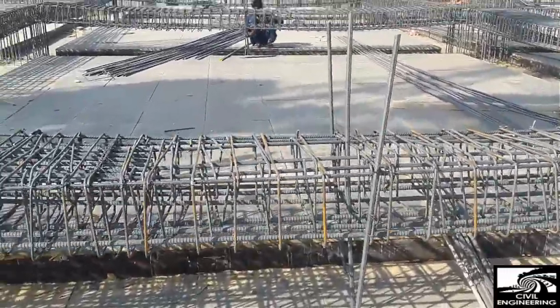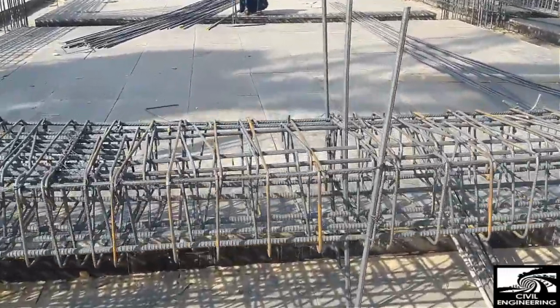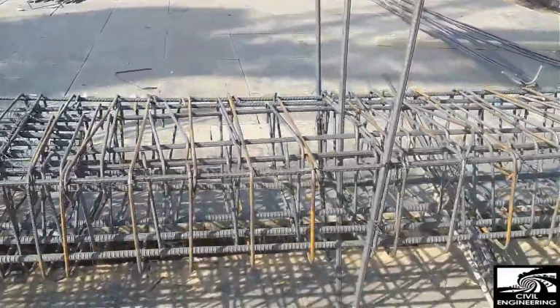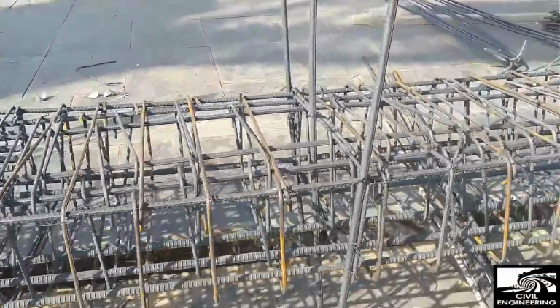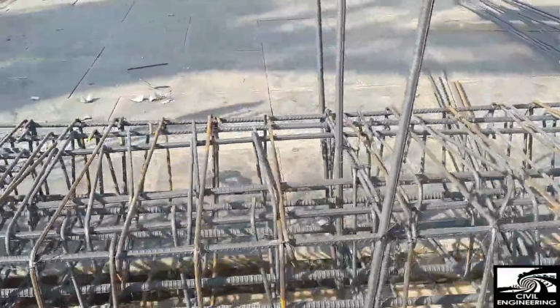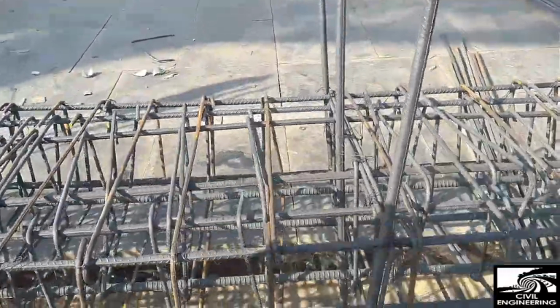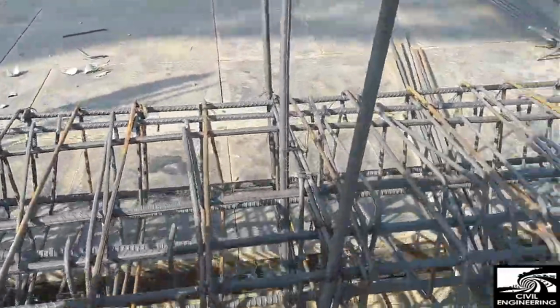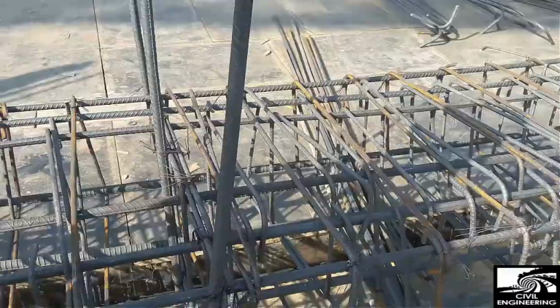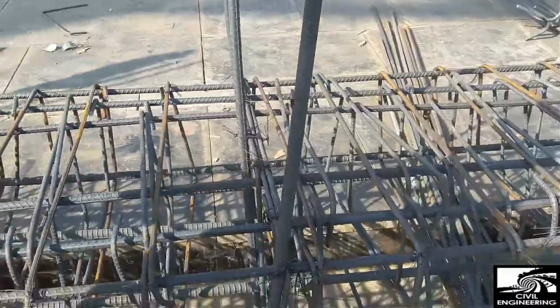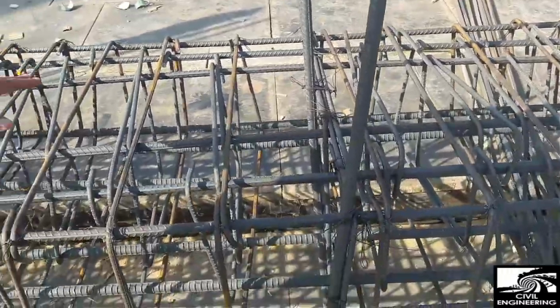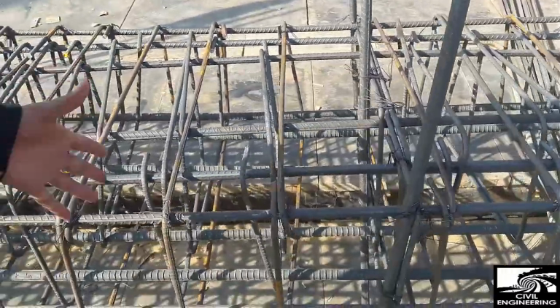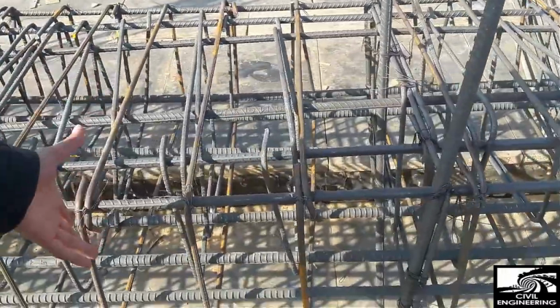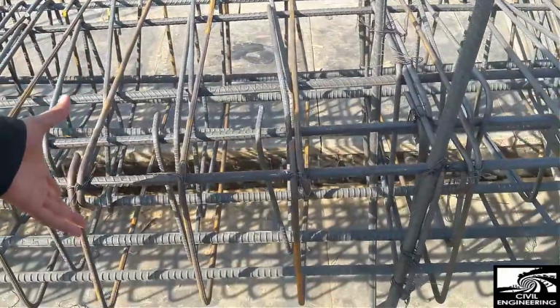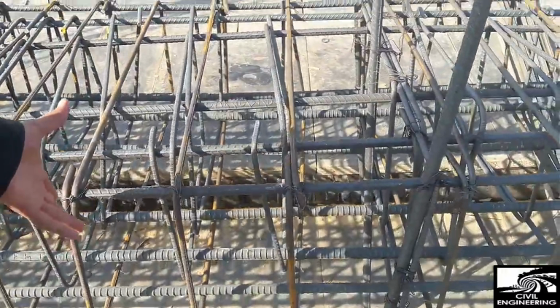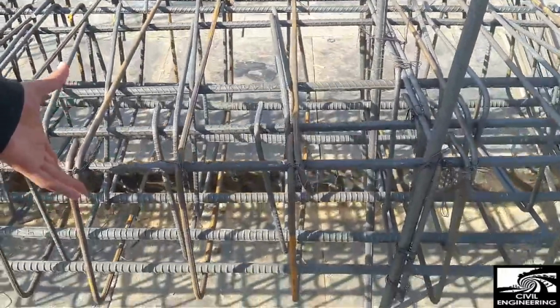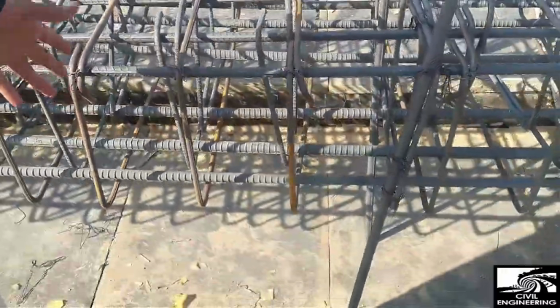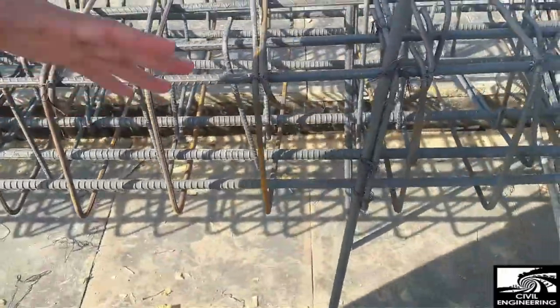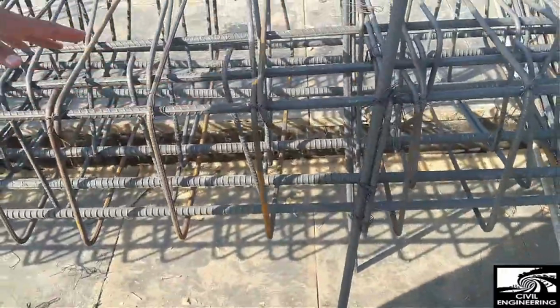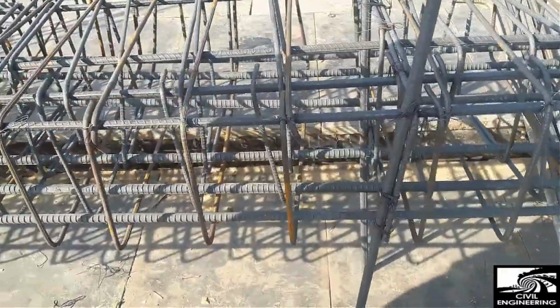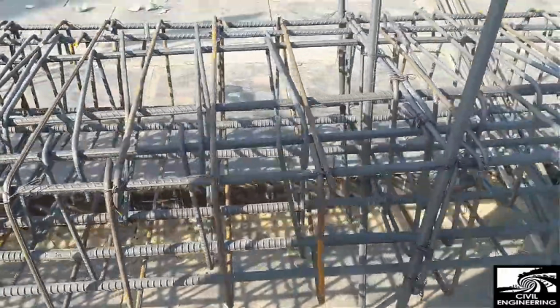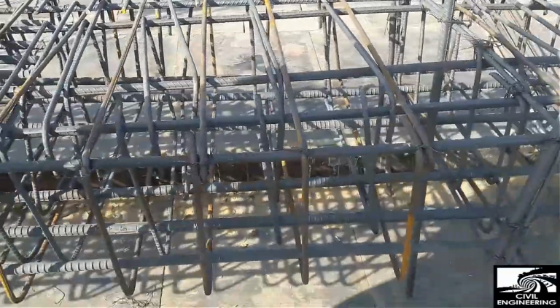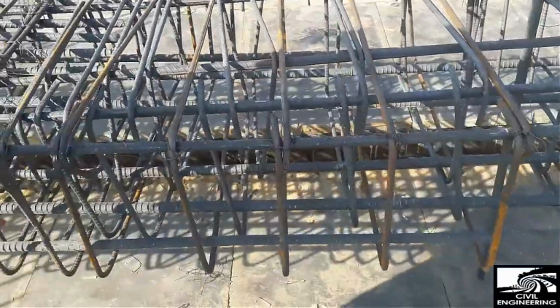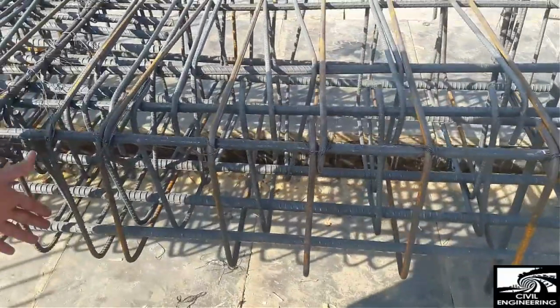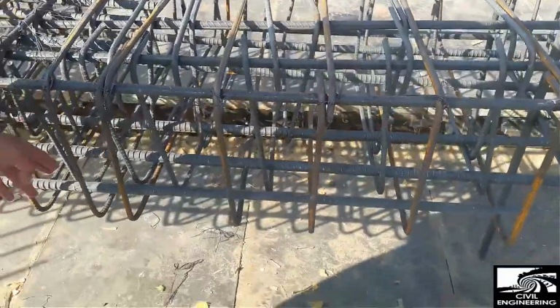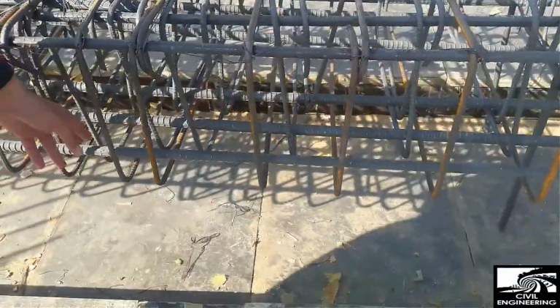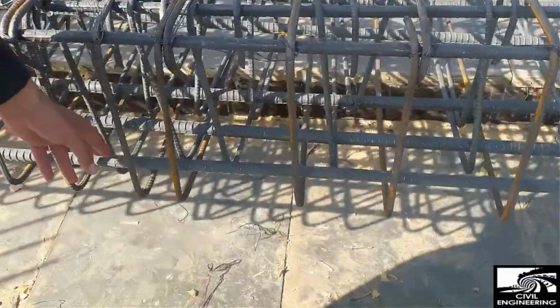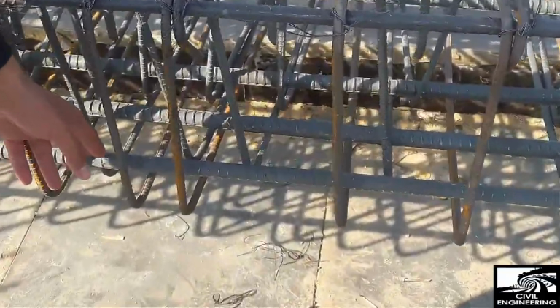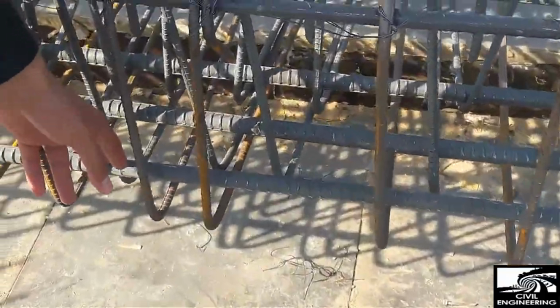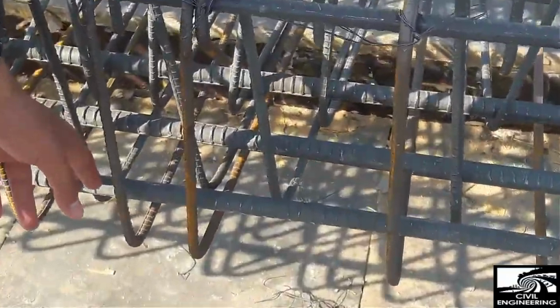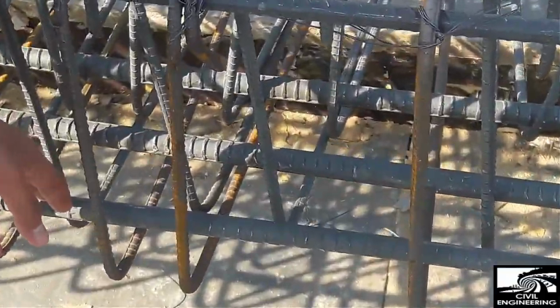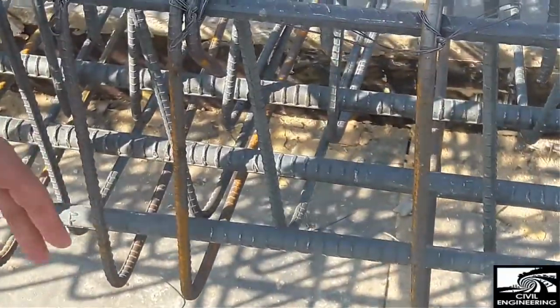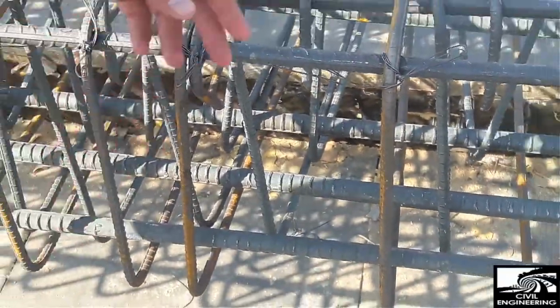The beam width is 24 inches and the thickness of the beam is 15 inches. You can have a closer look and see the positive reinforcement — number five bars provided throughout the length.